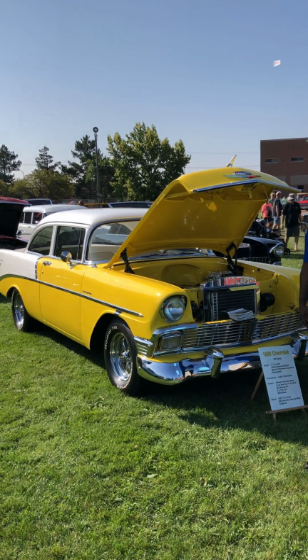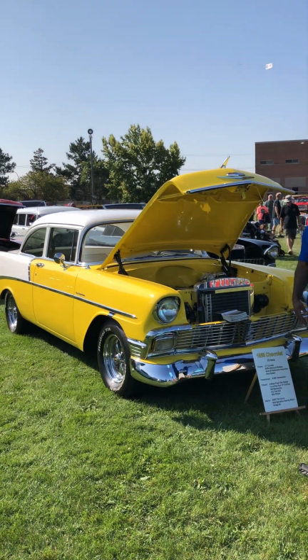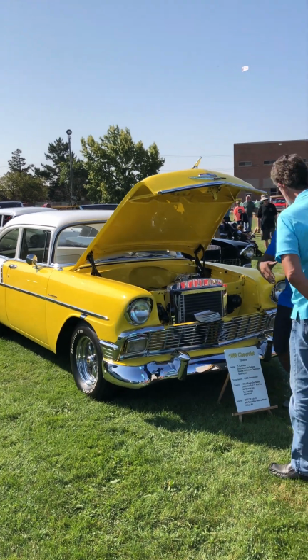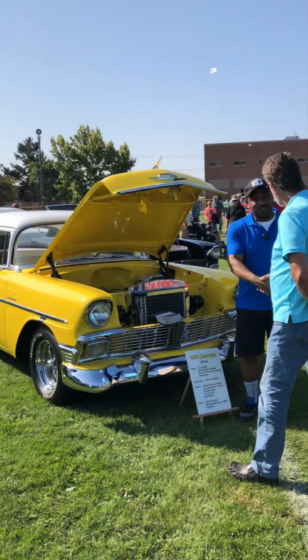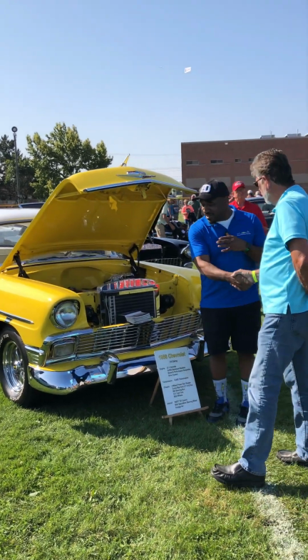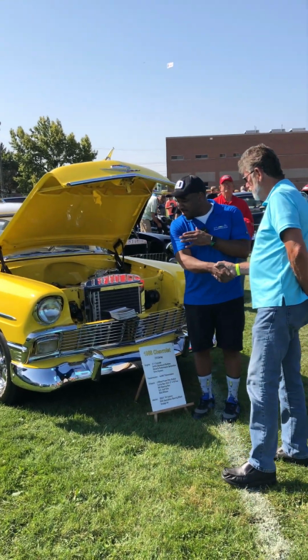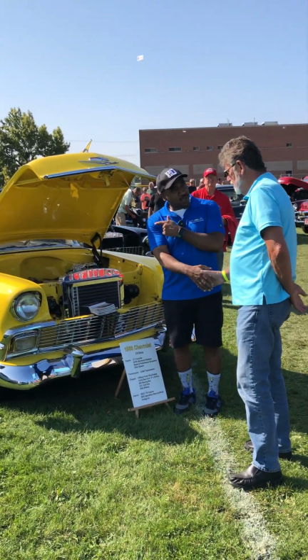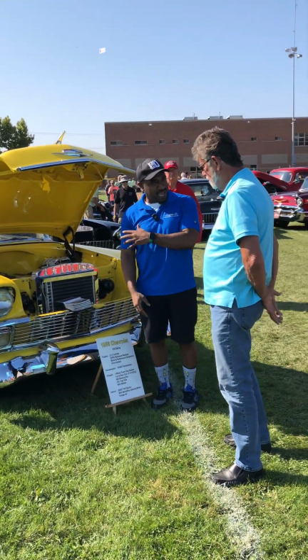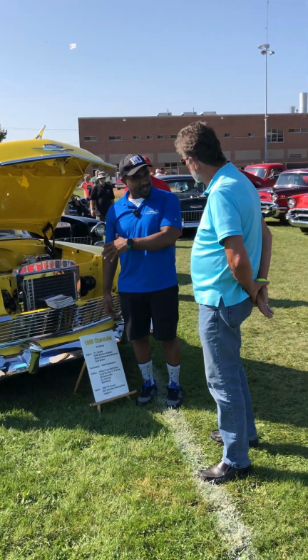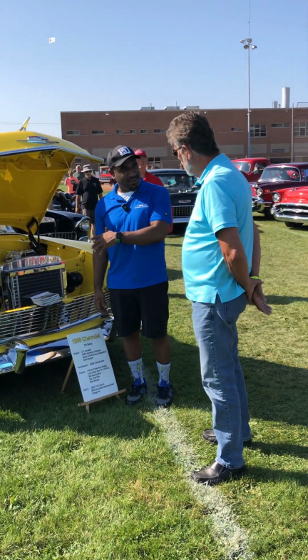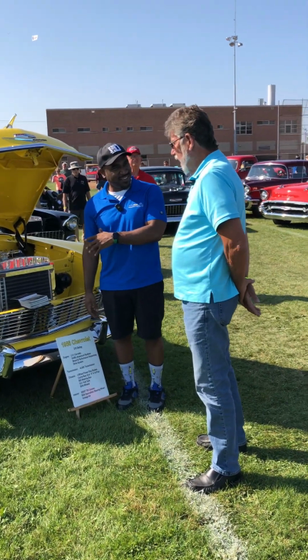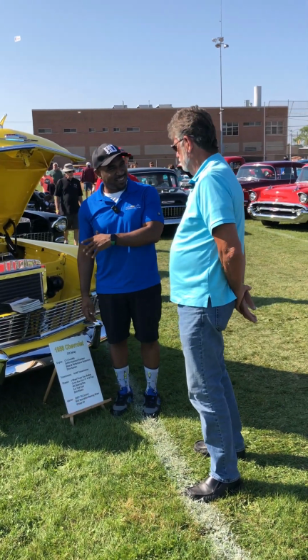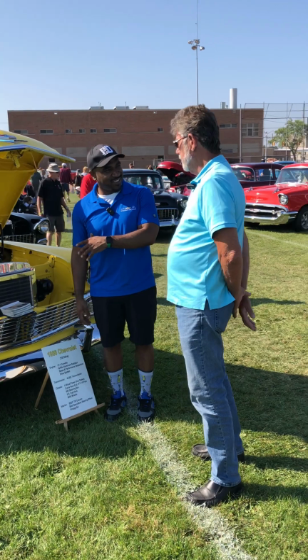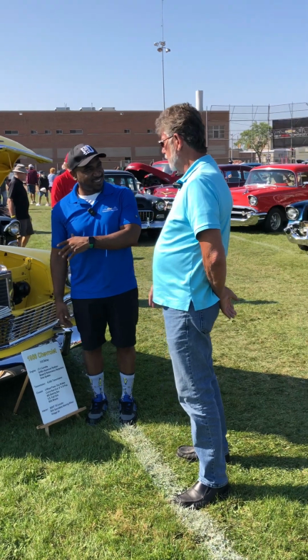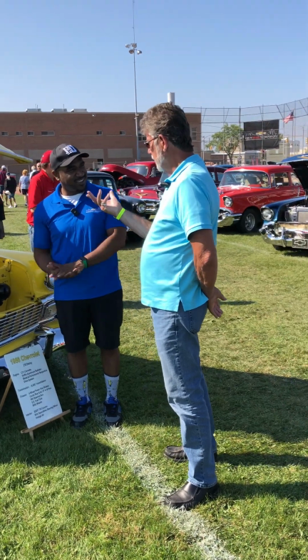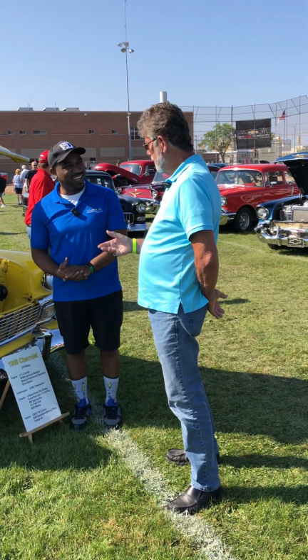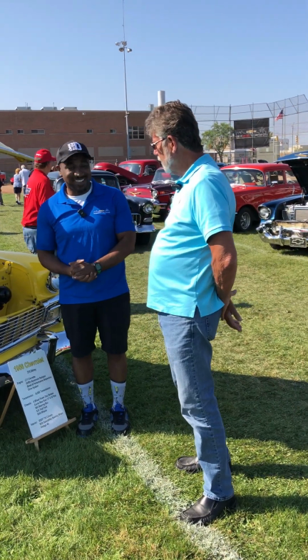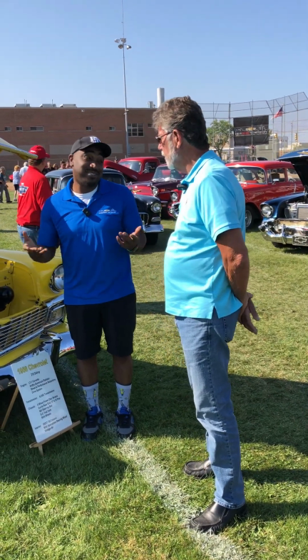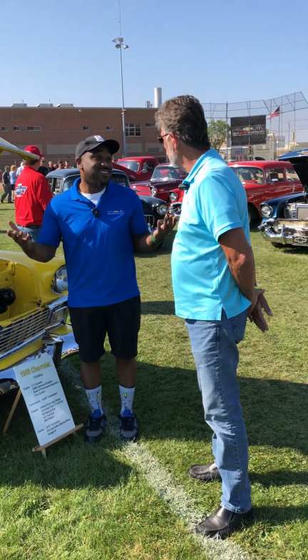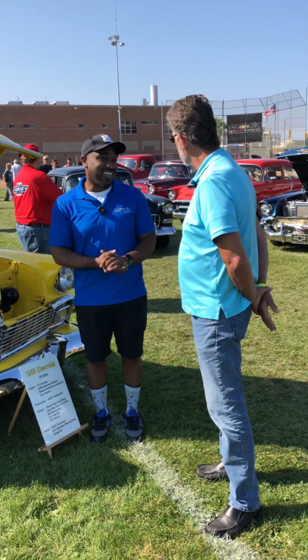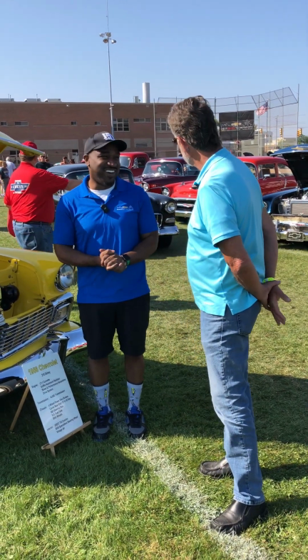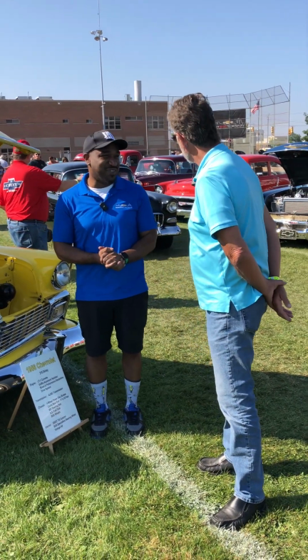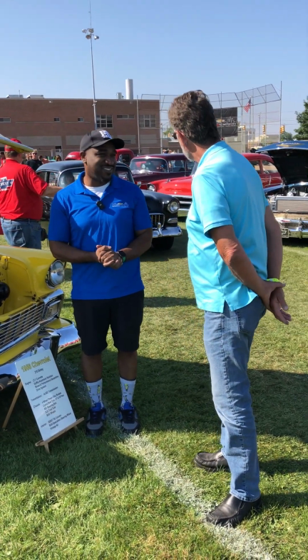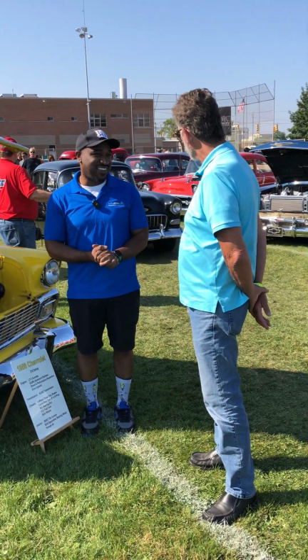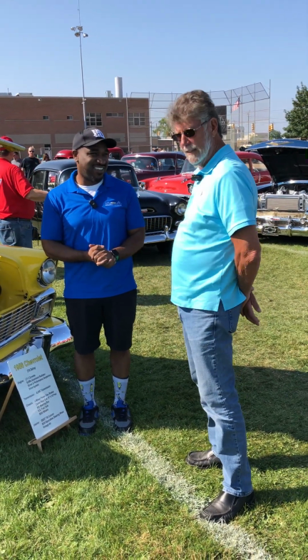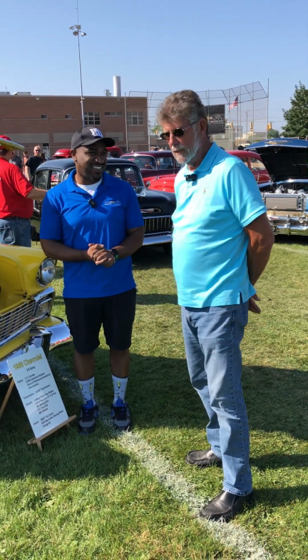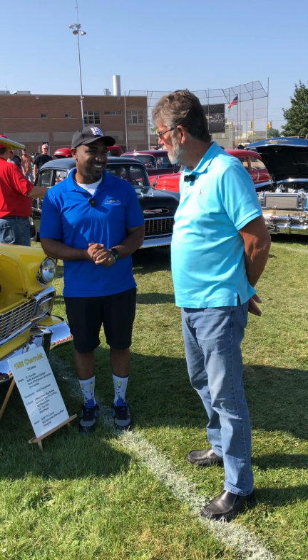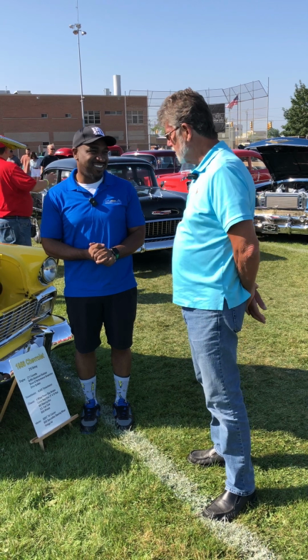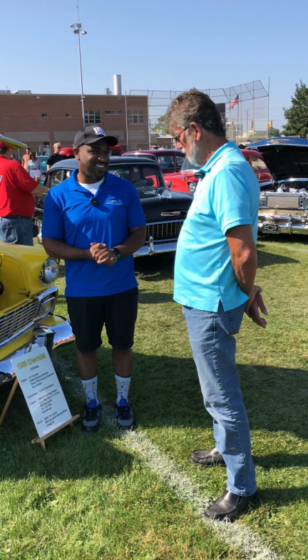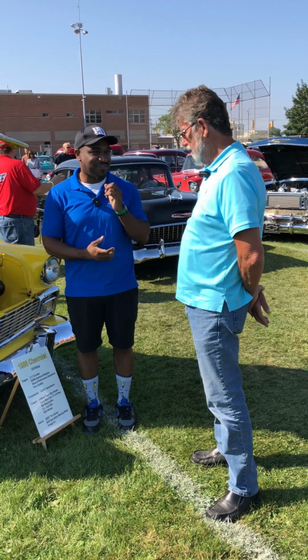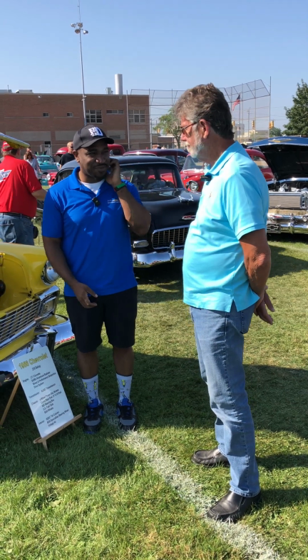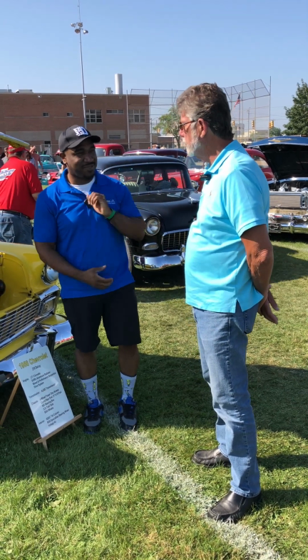Thank you for joining us, Art. Thank you for showing us around your Delray. Do you have a name for this car? They call it Tweety, or Yellowbird — one of those. But I just call her beautiful. It's very descriptive, and it fits.